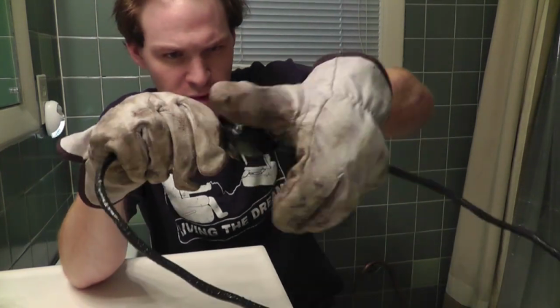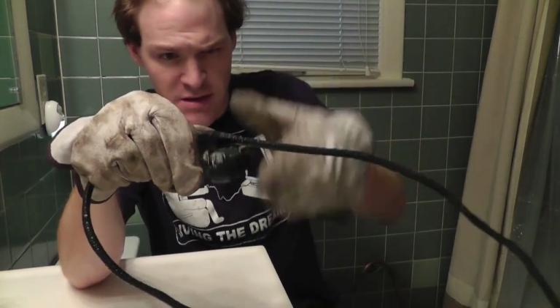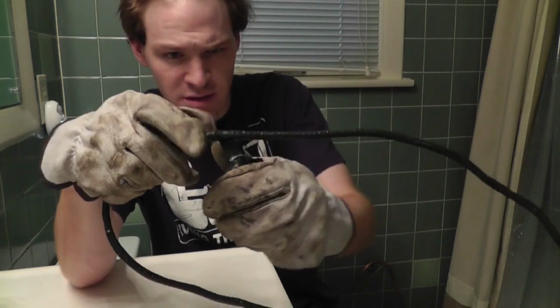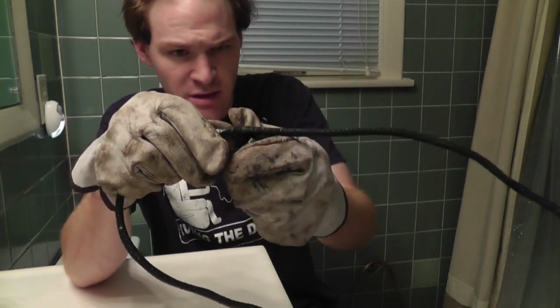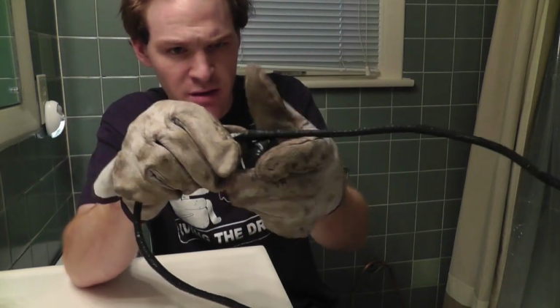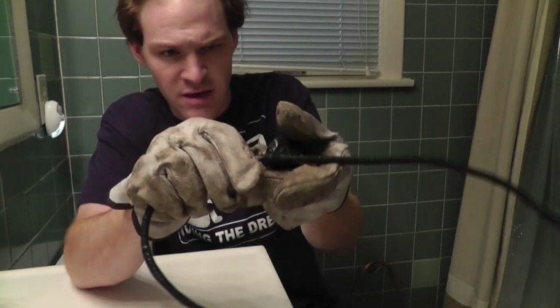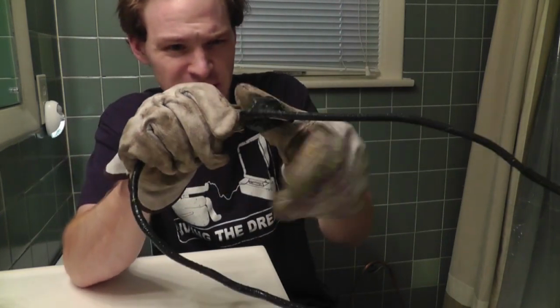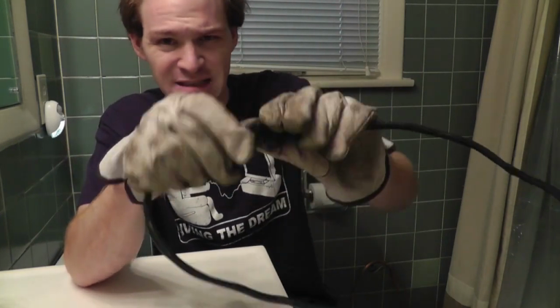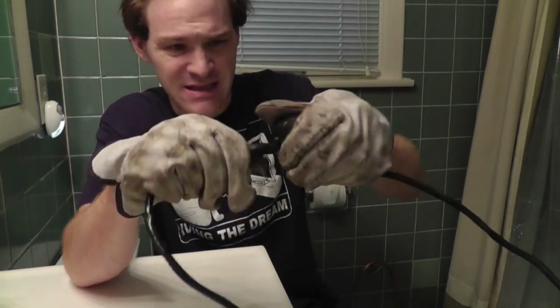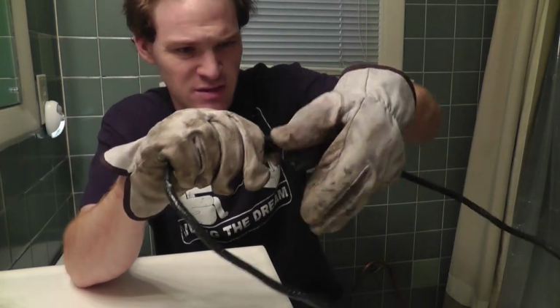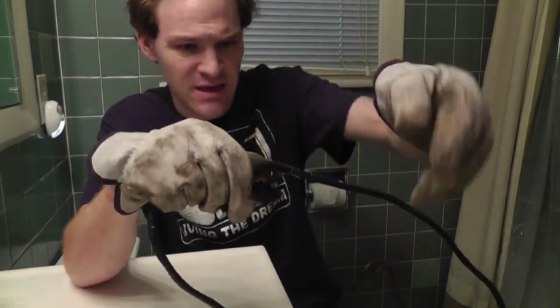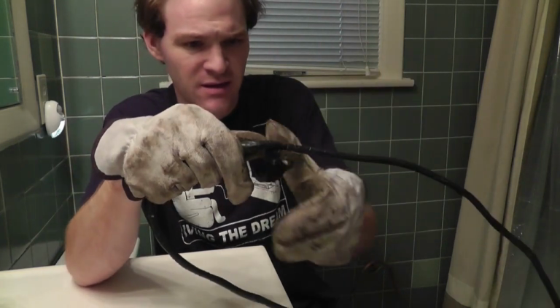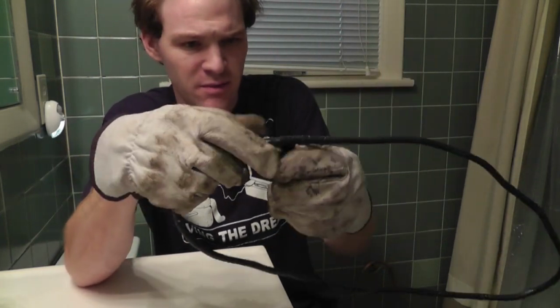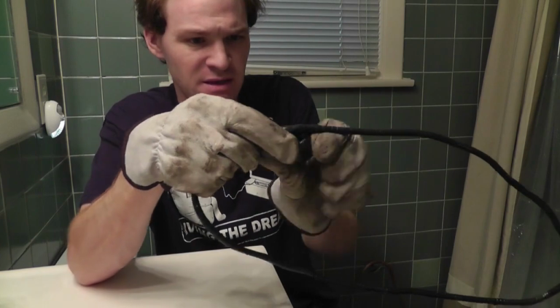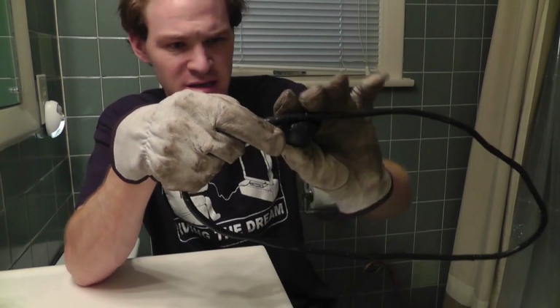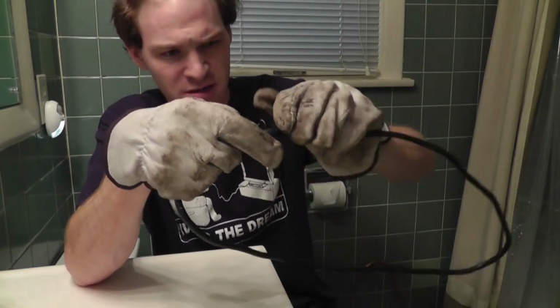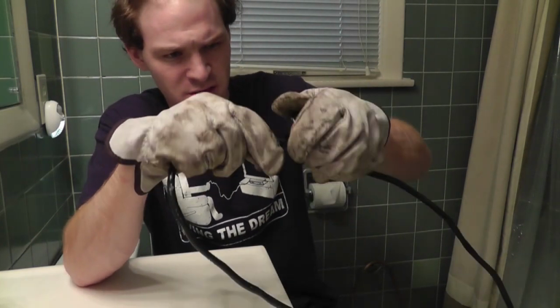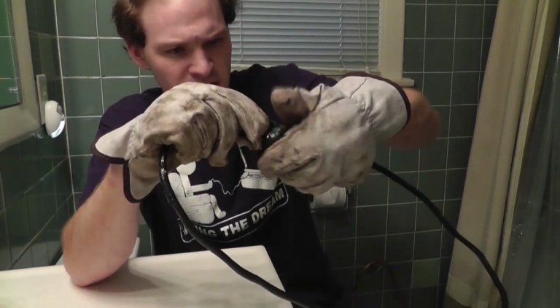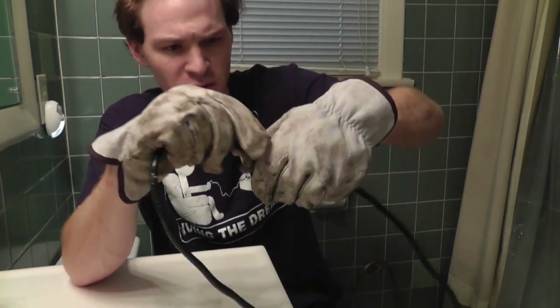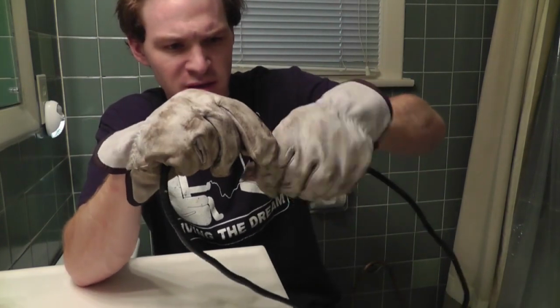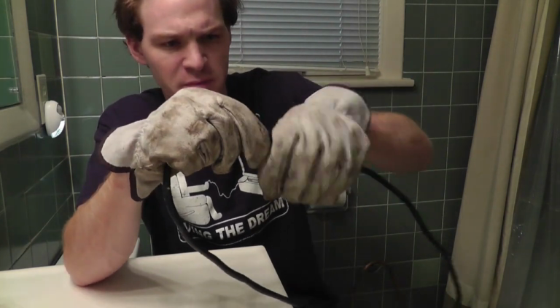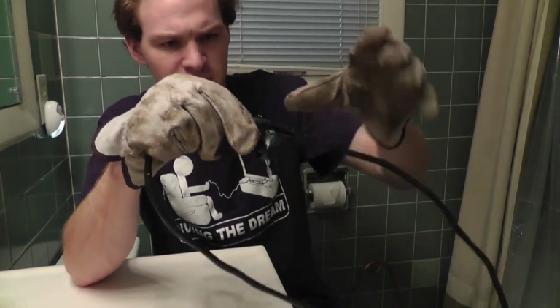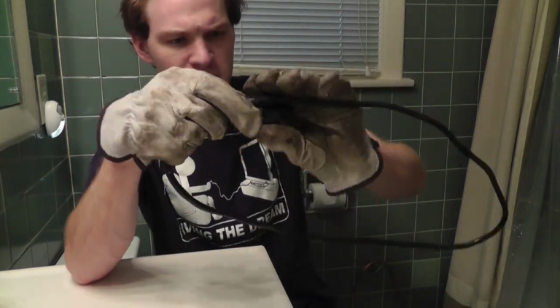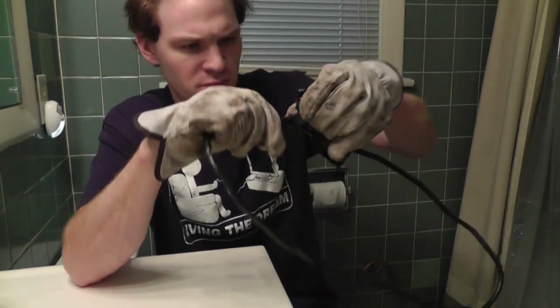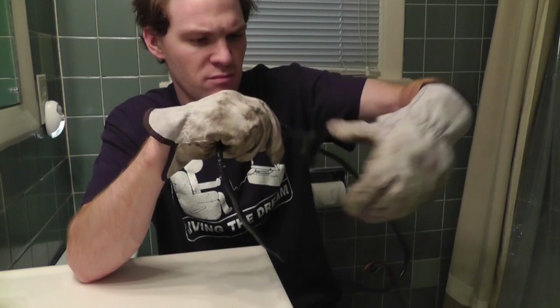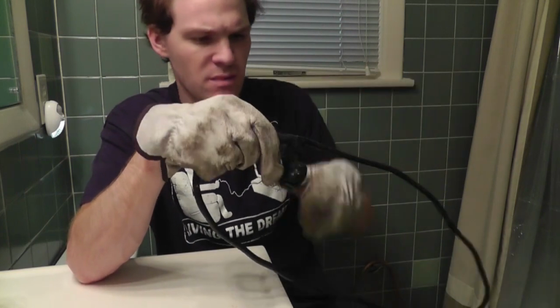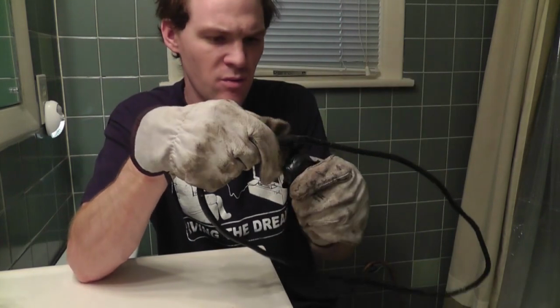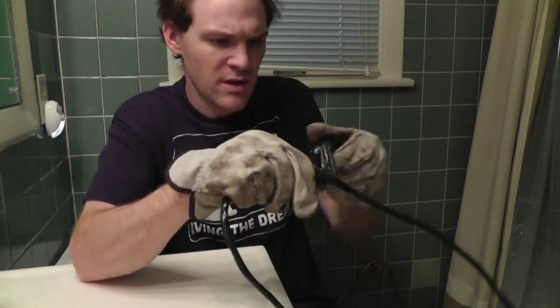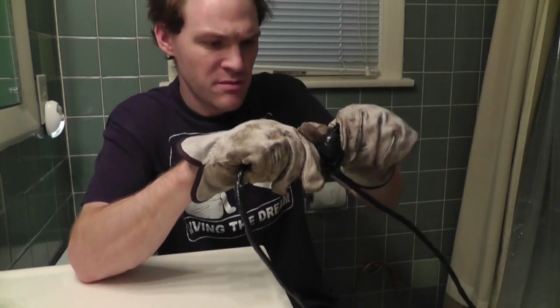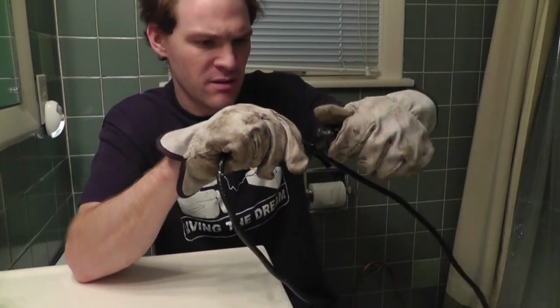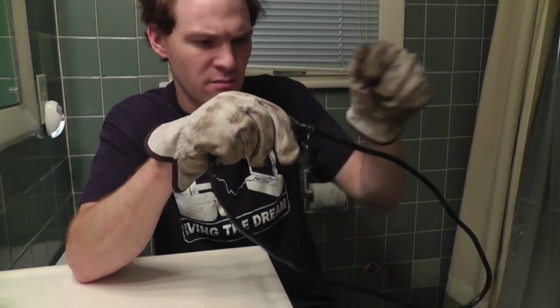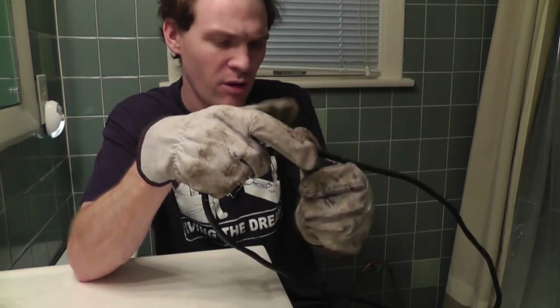Alright, so we just... this one's nasty, this thing is so sticky. Basically I just unwrap the tape and roll it up onto my ball.